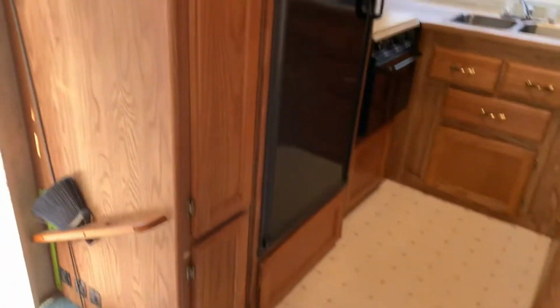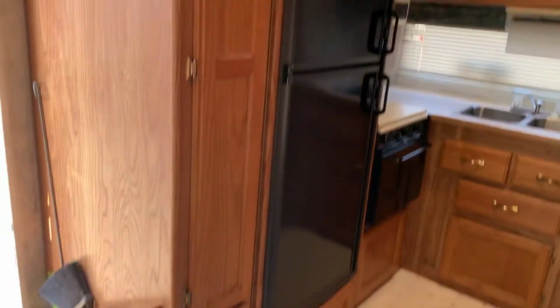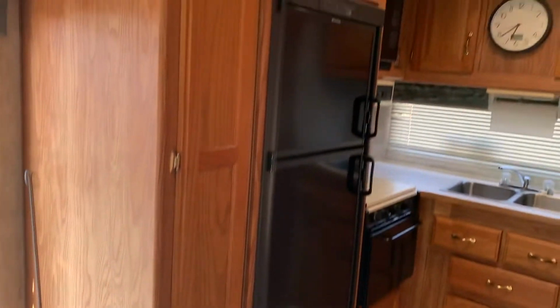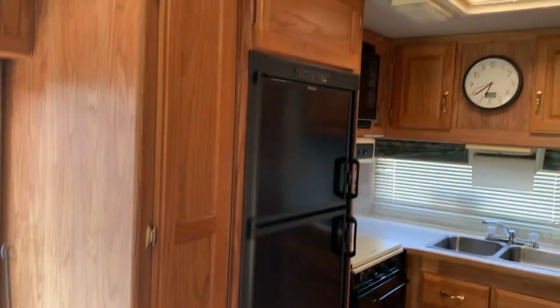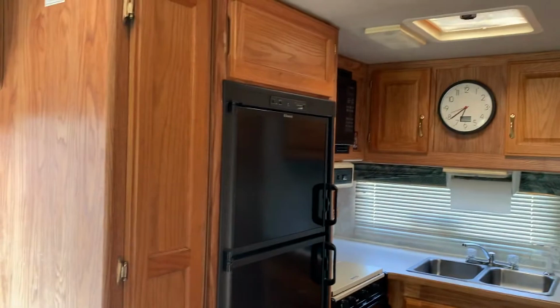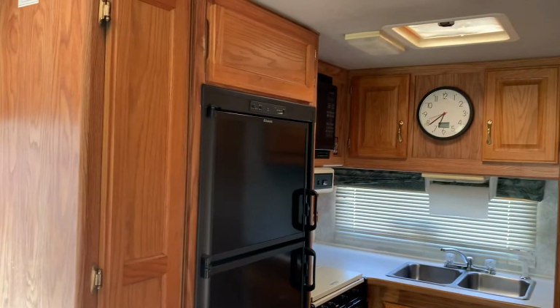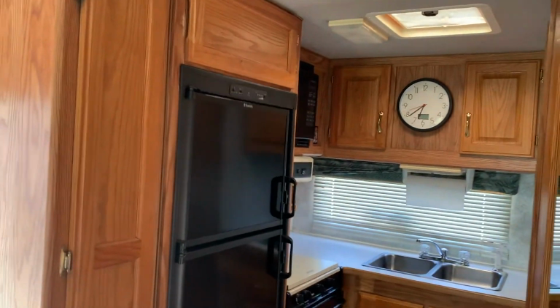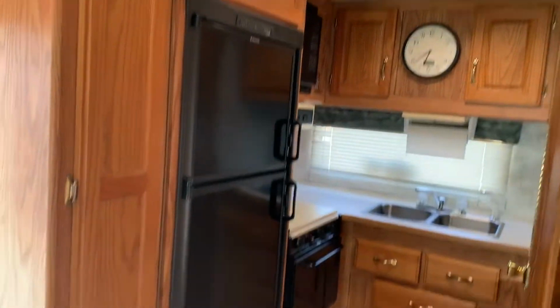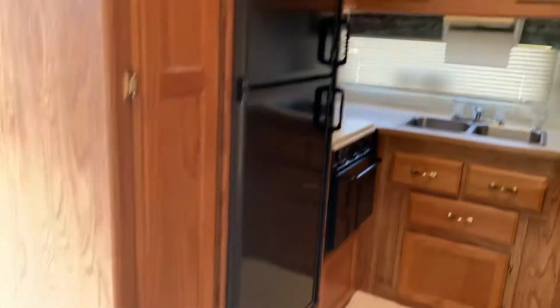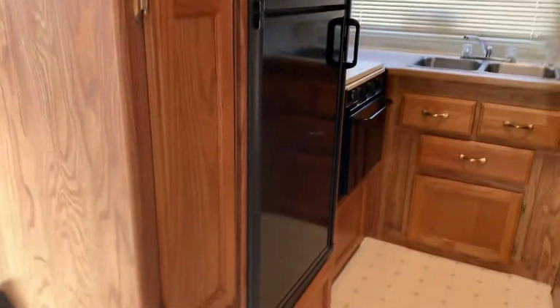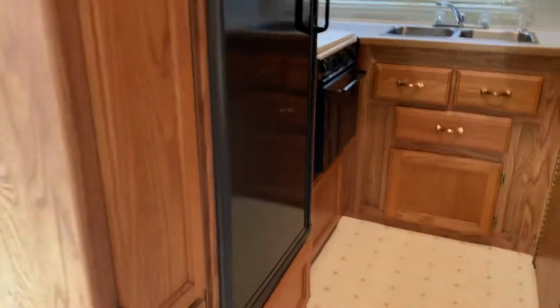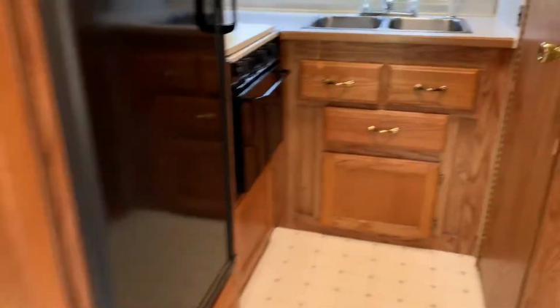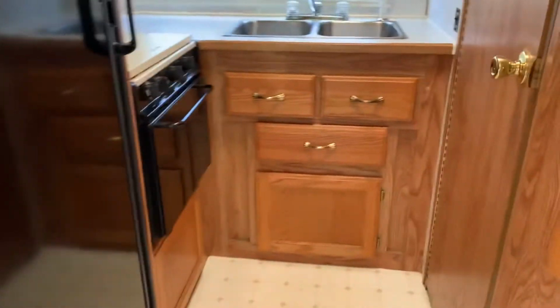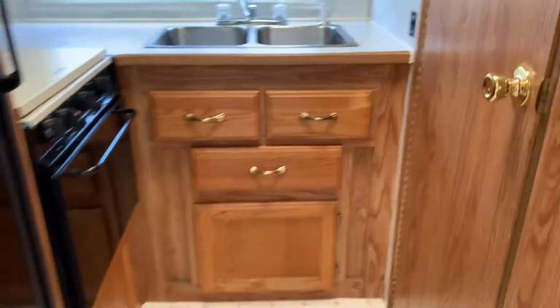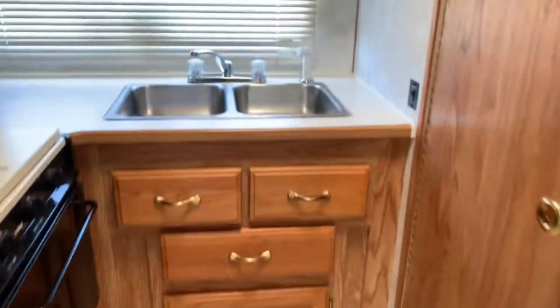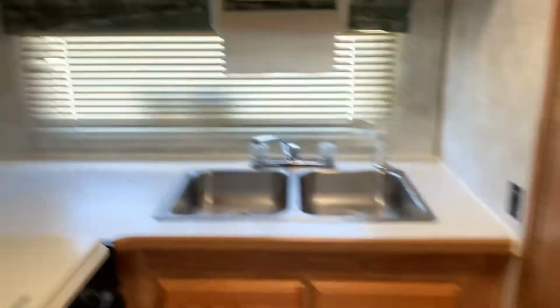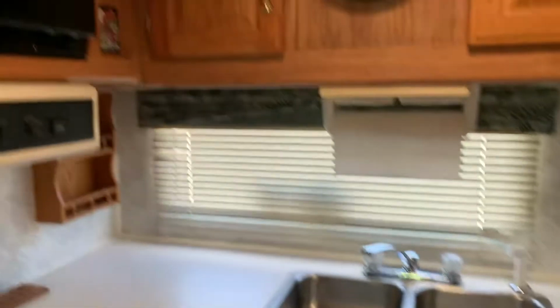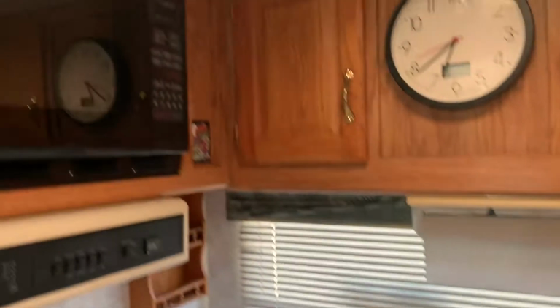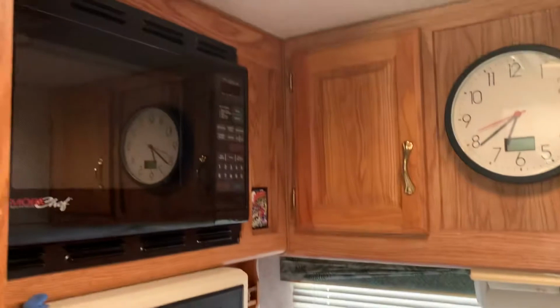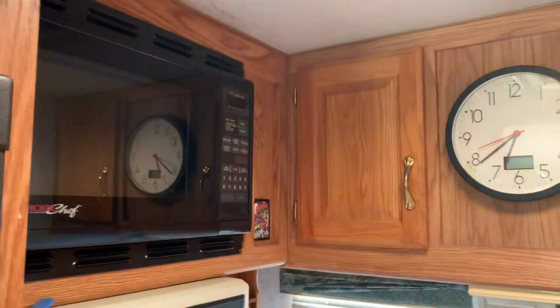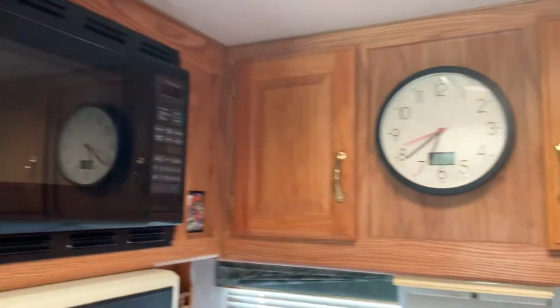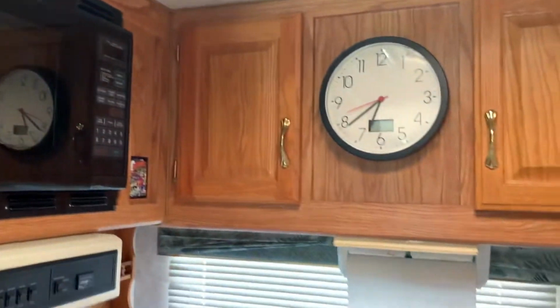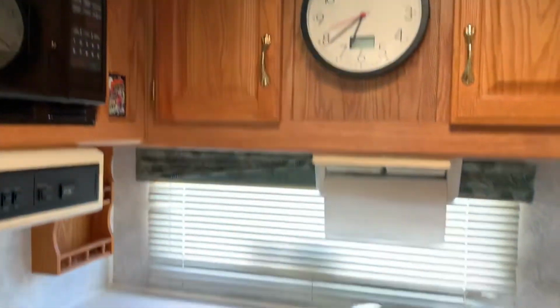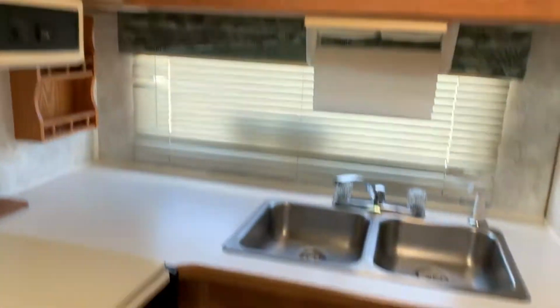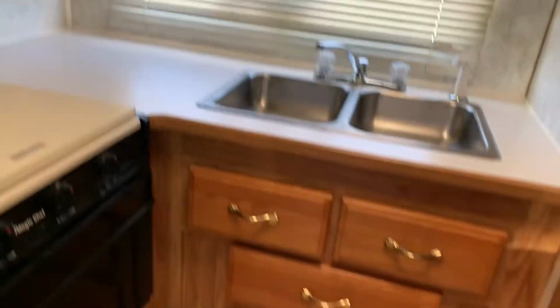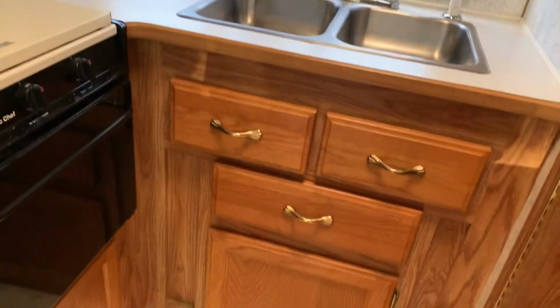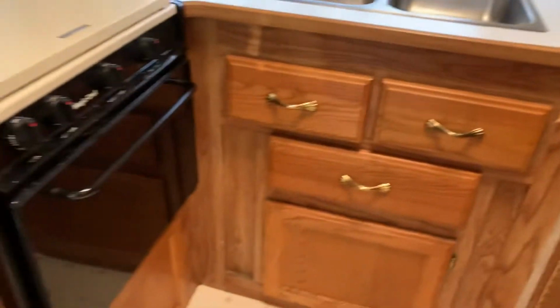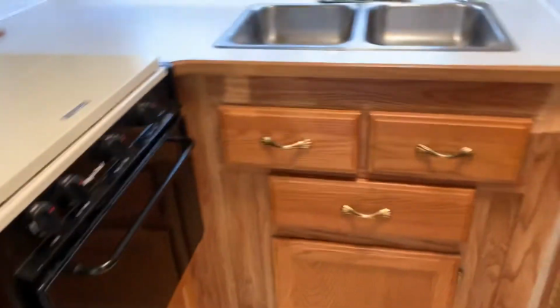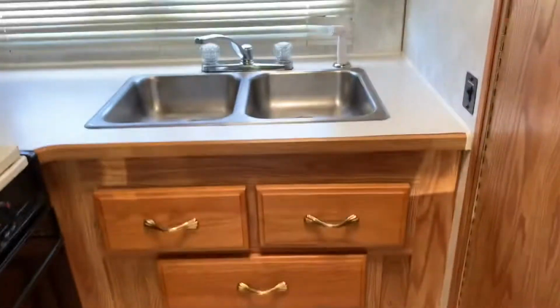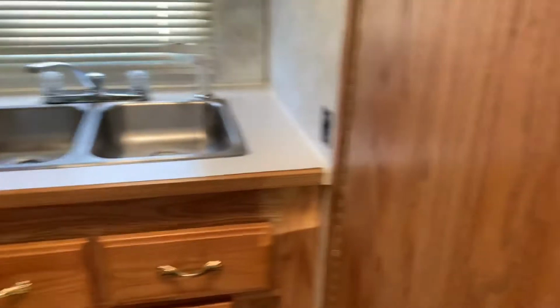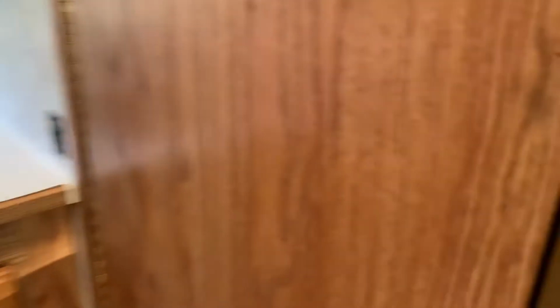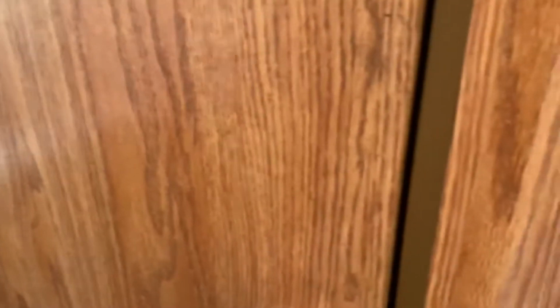They were using this for car shows, but they're not really doing car shows anymore. The service engine soon light is on. Cute little setup with the kitchen in the back here.